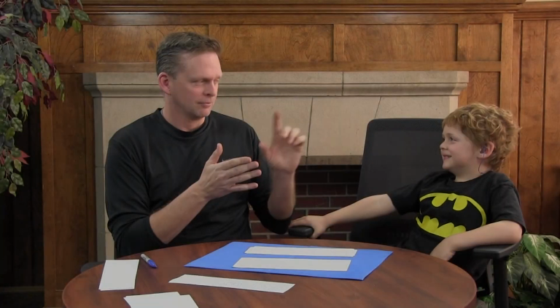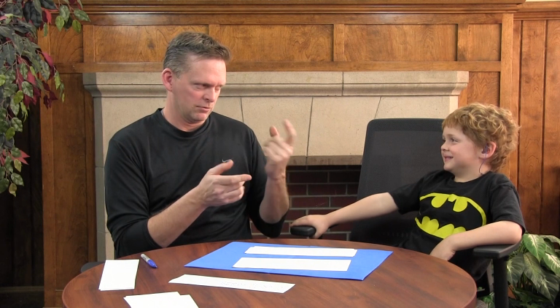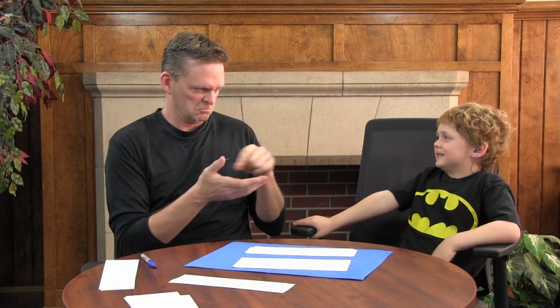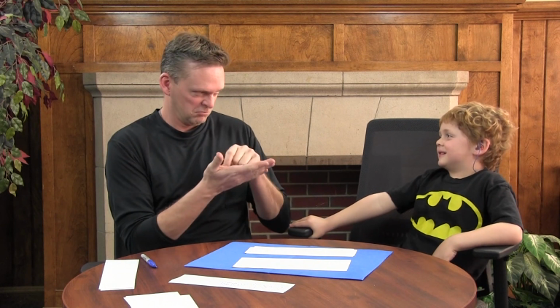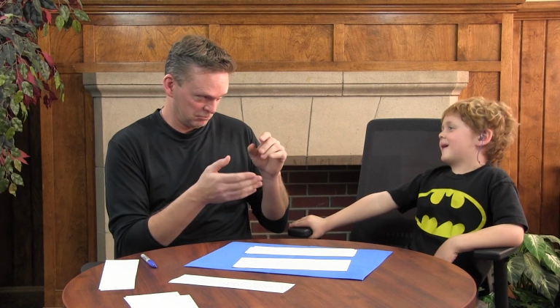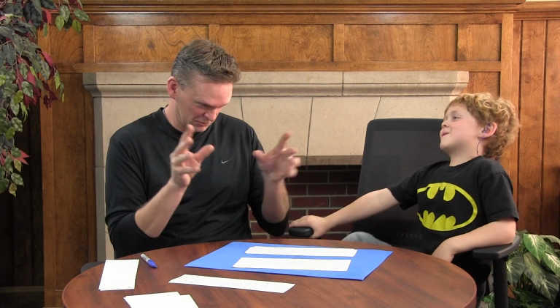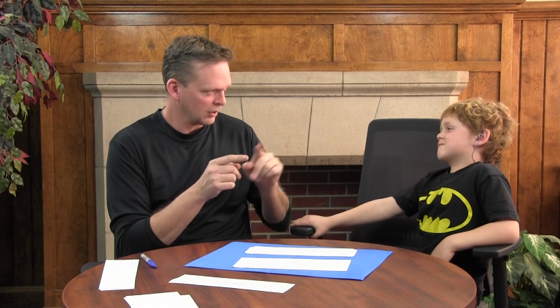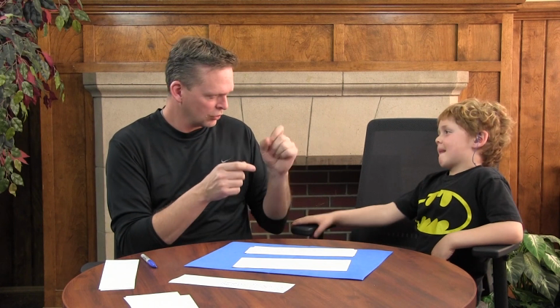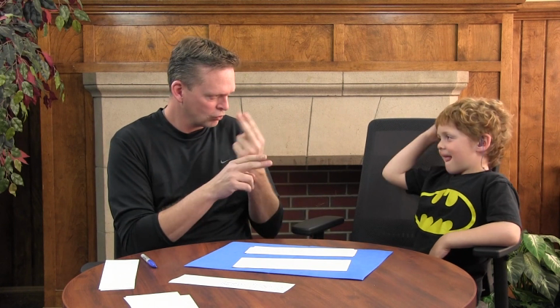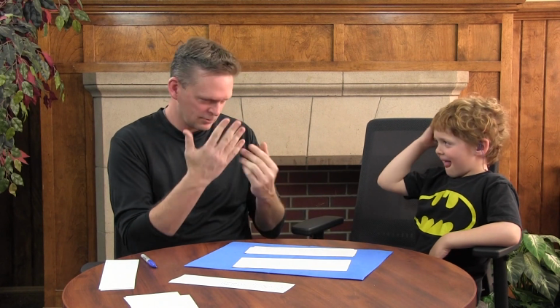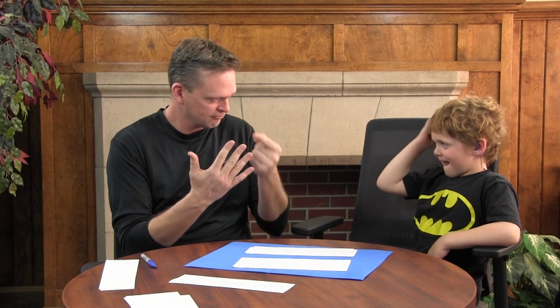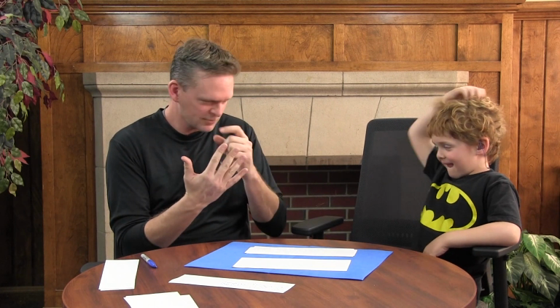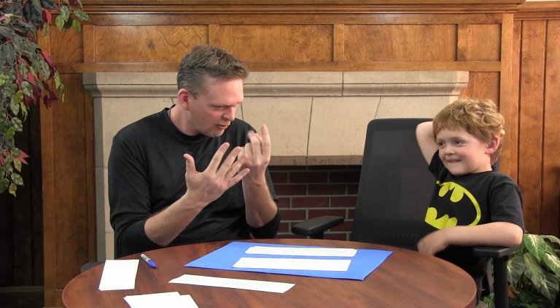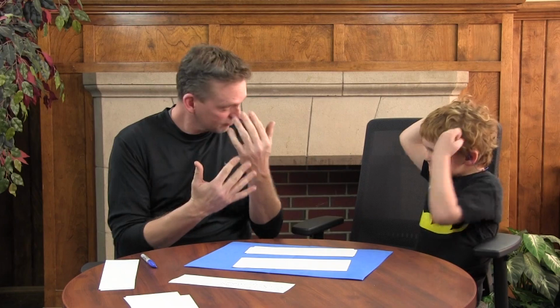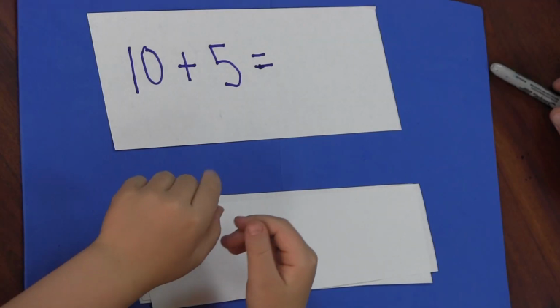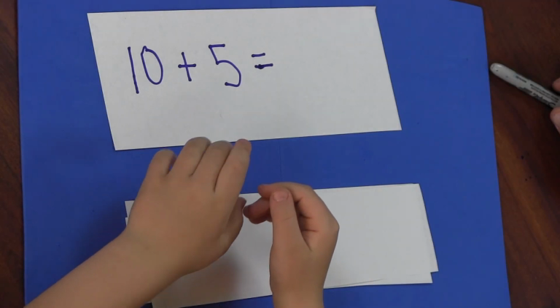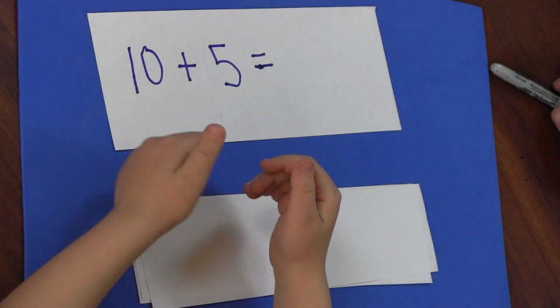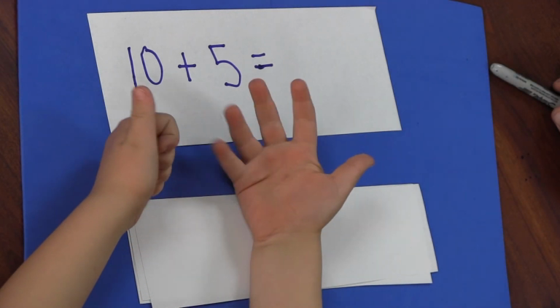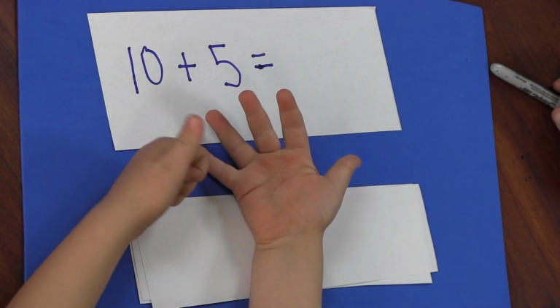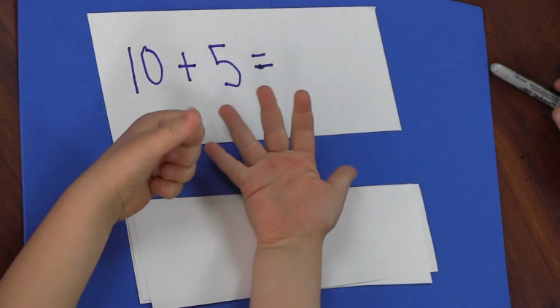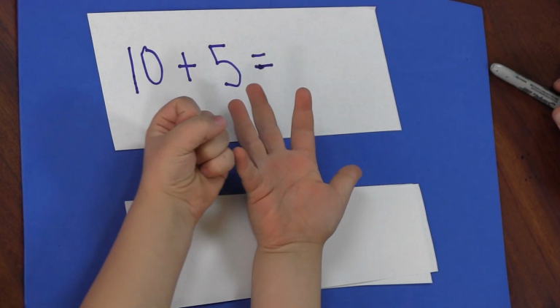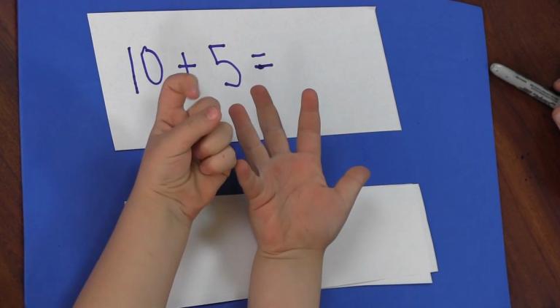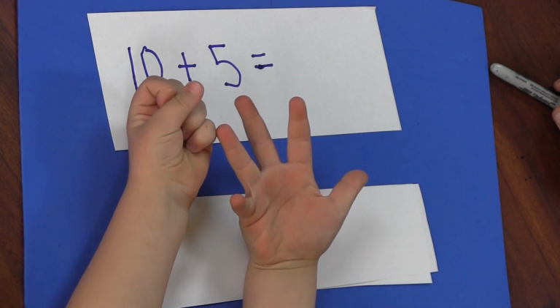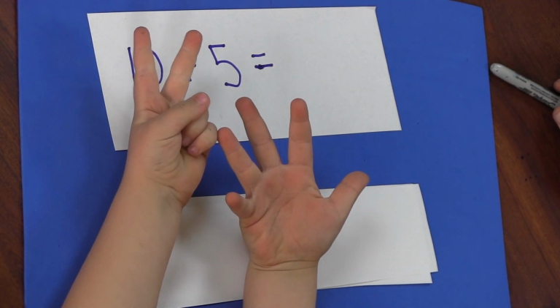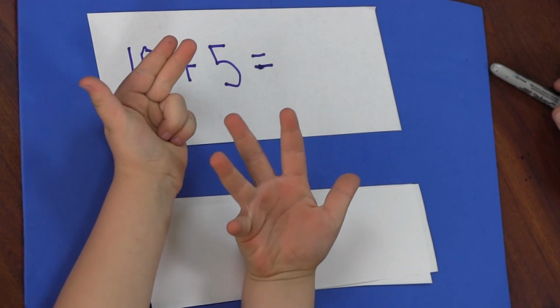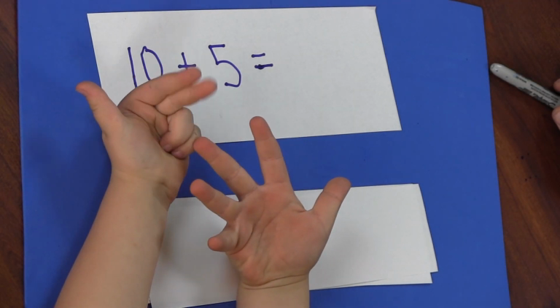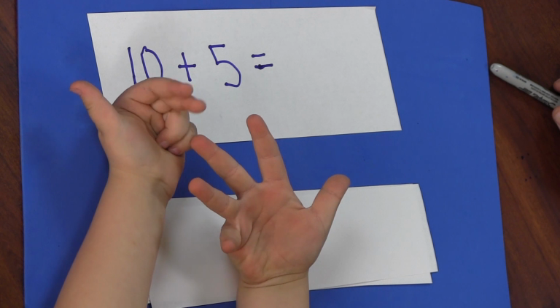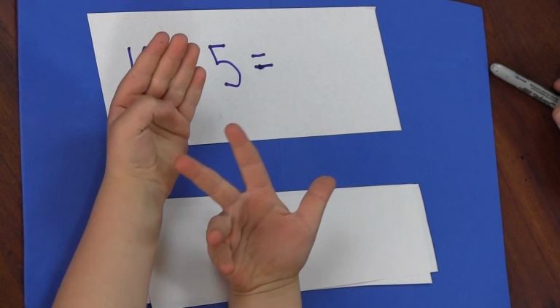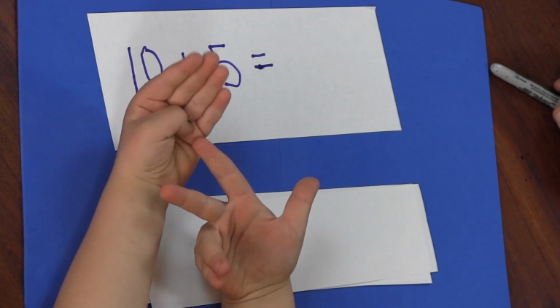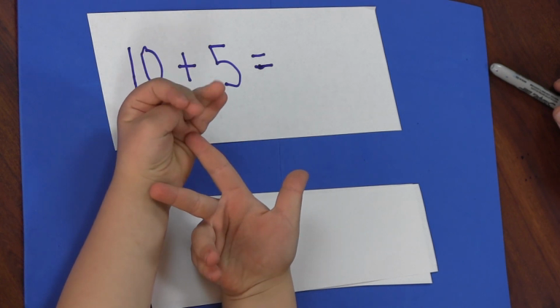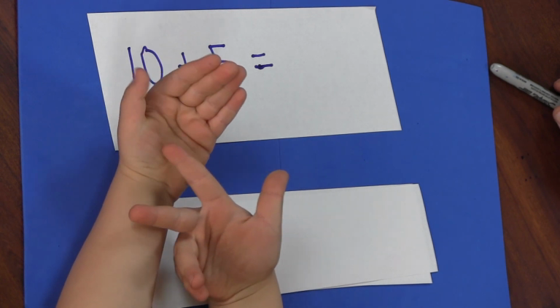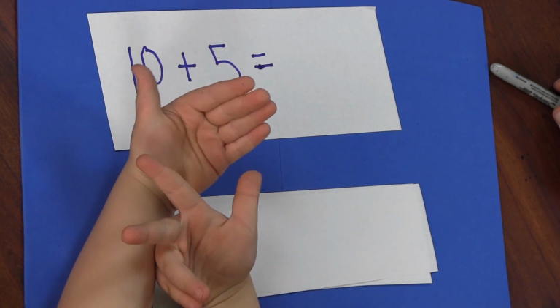Now I'm going to write another addition problem and I want you to use your hands to figure it out. Ten, eleven, twelve, thirteen, fourteen, fifteen.